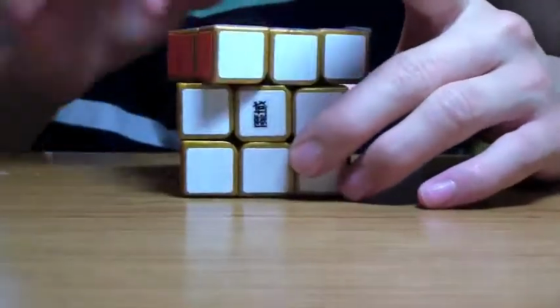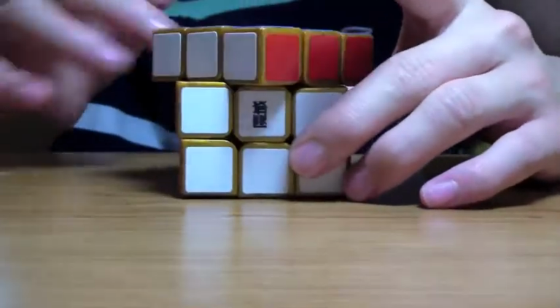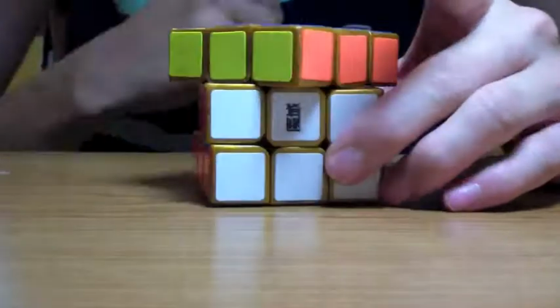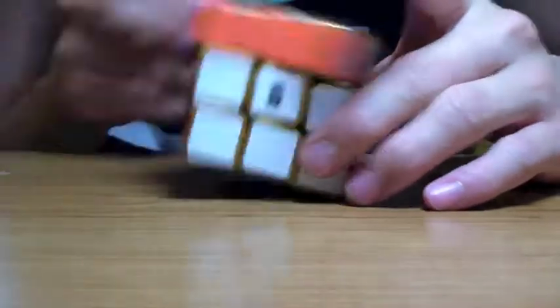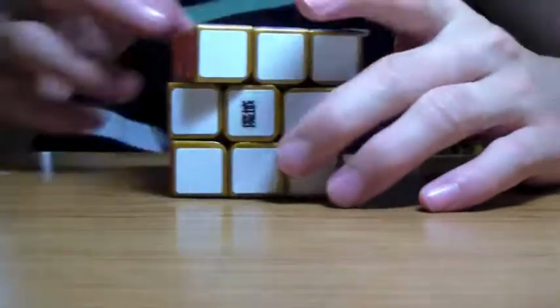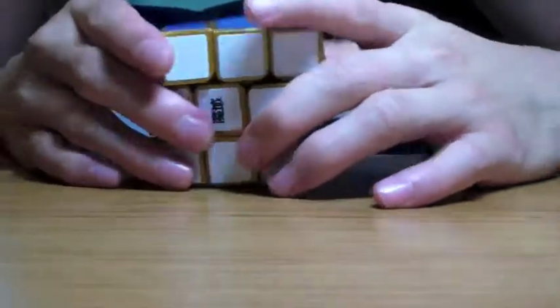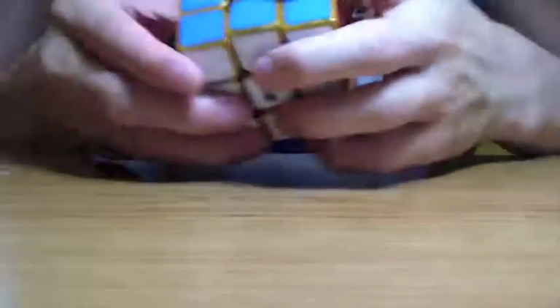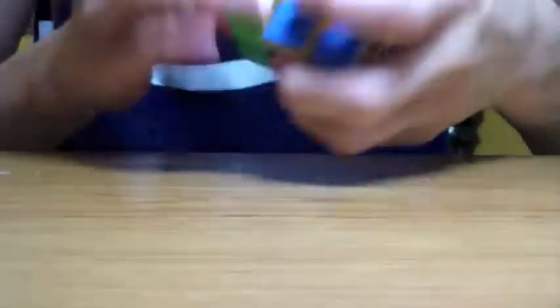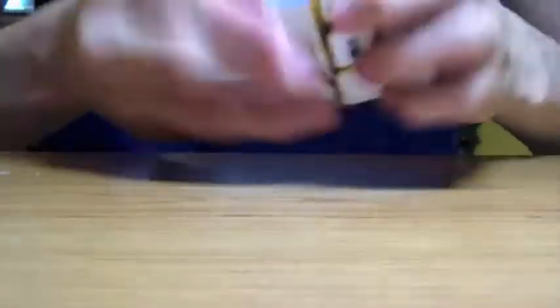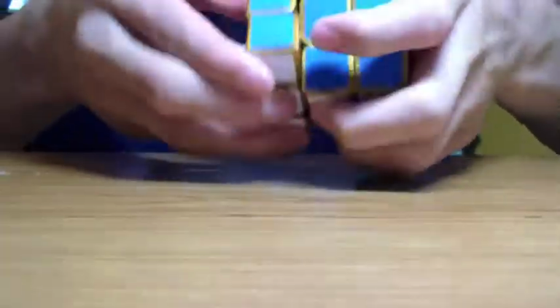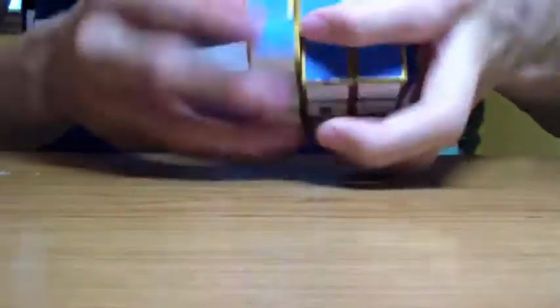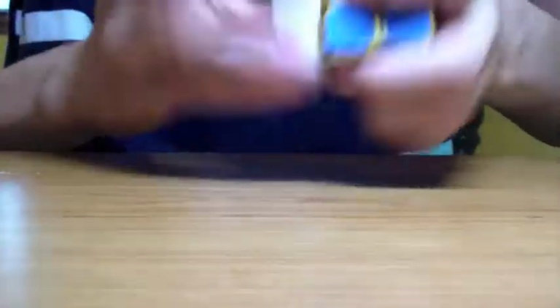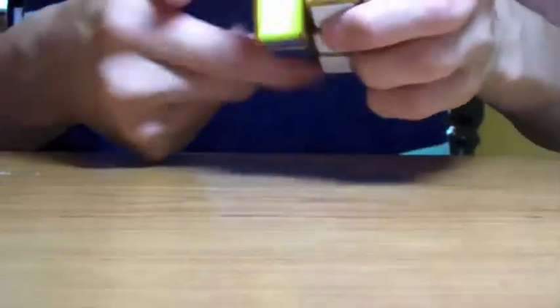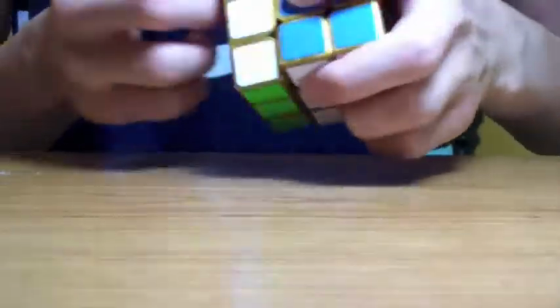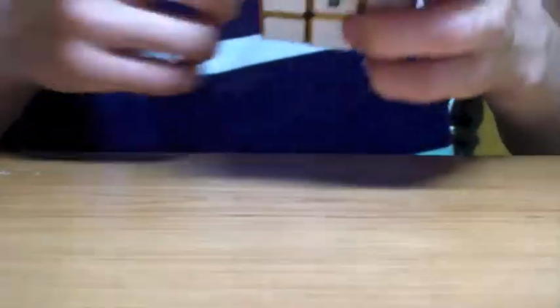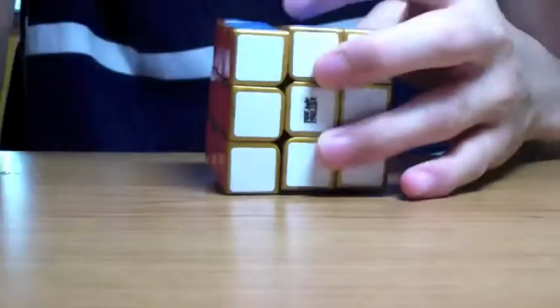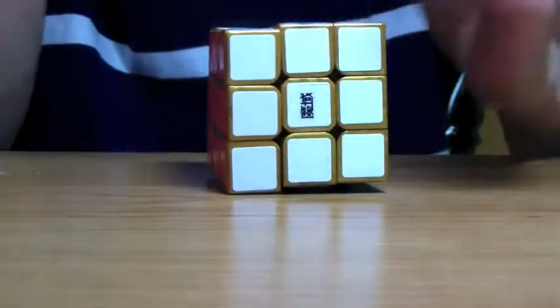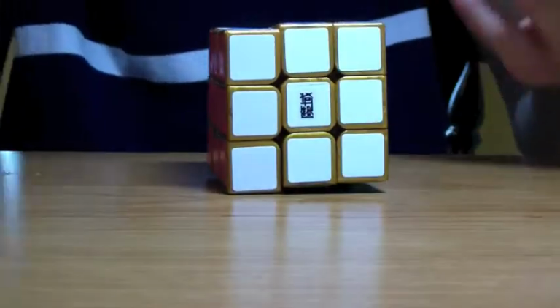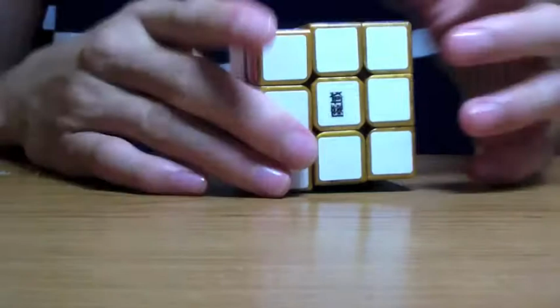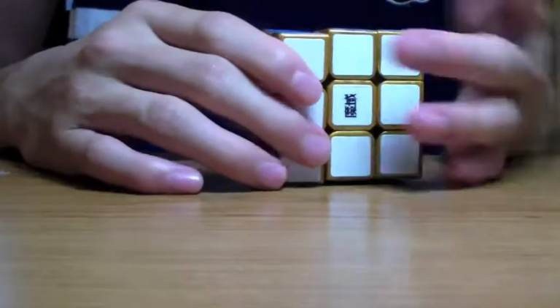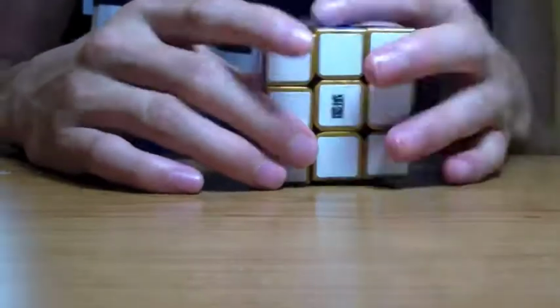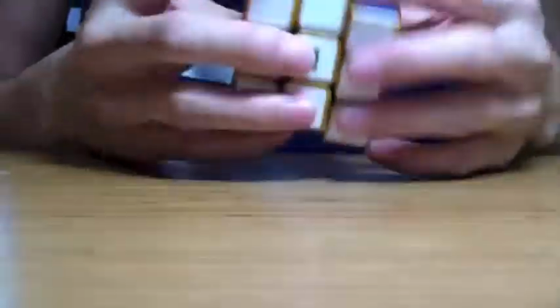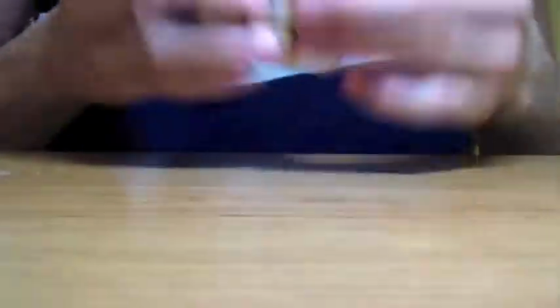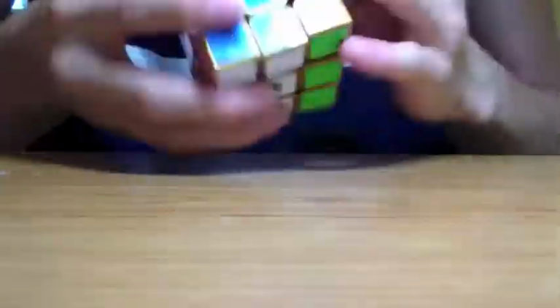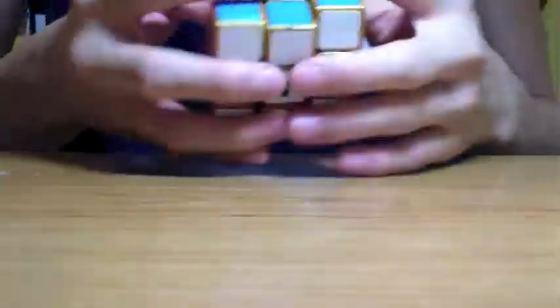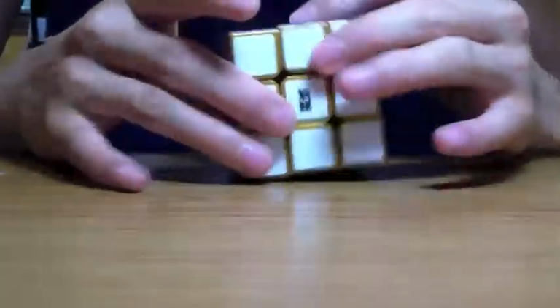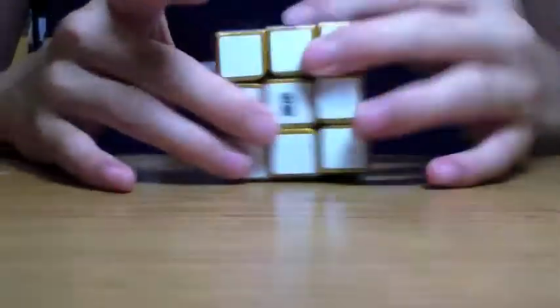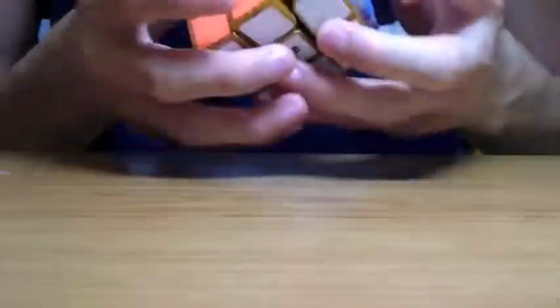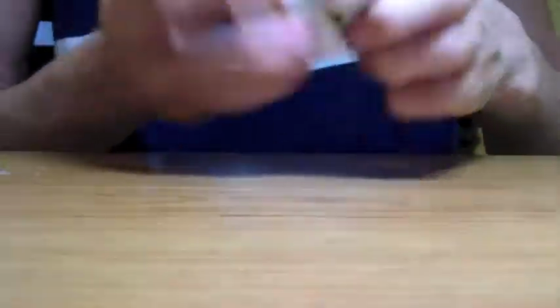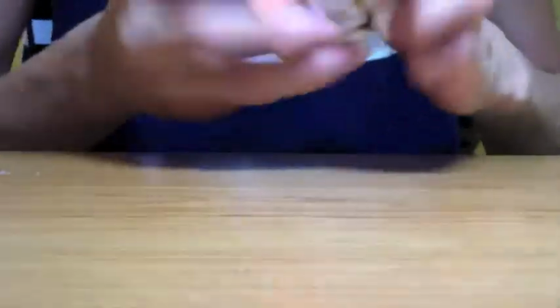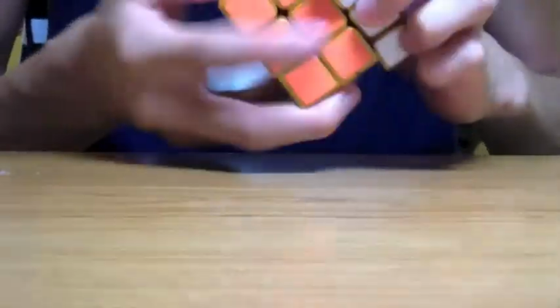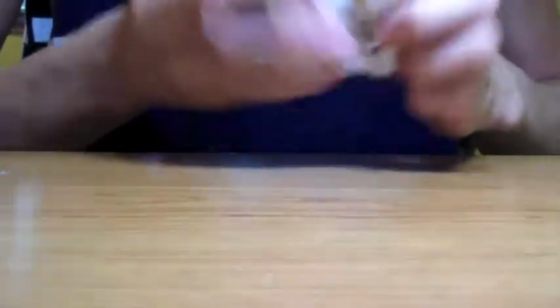Turning is really rough — you can hear that grinding feel. But that's probably because it's not broken in. After this is broken in, I believe this cube will be great.